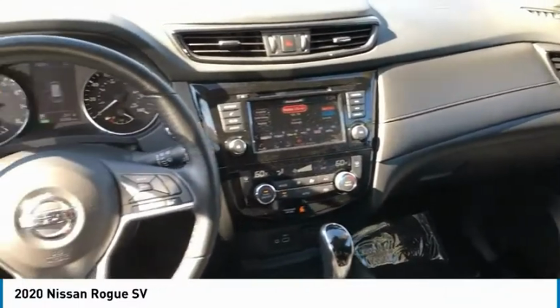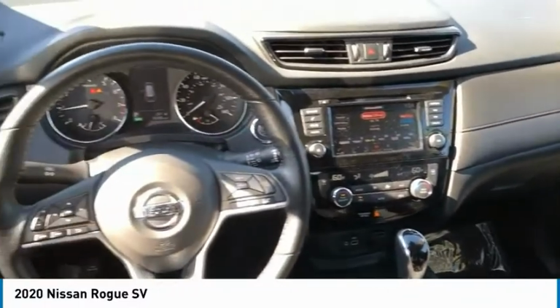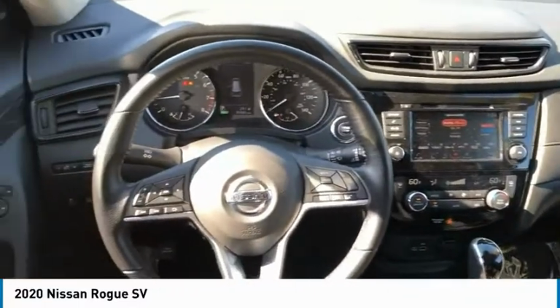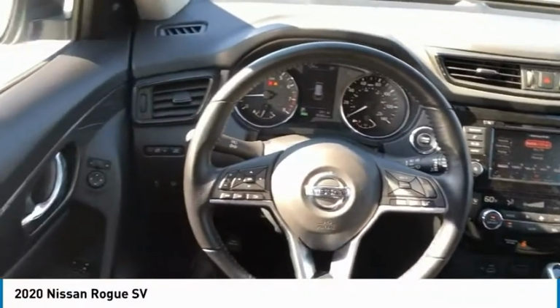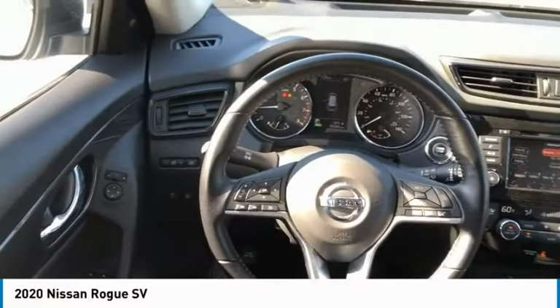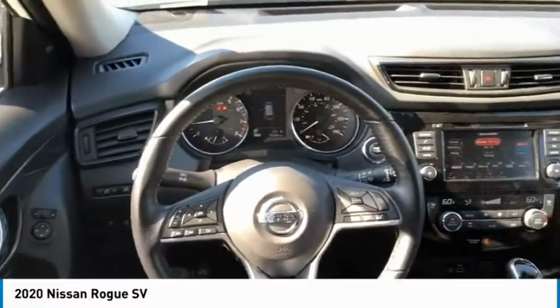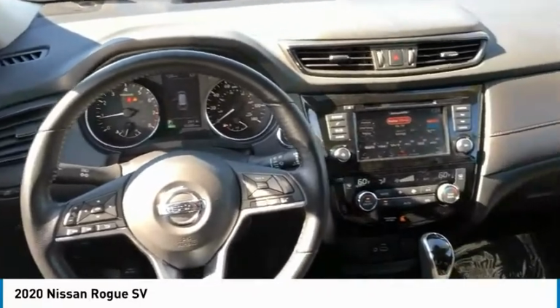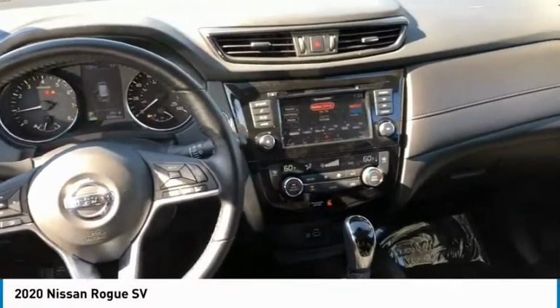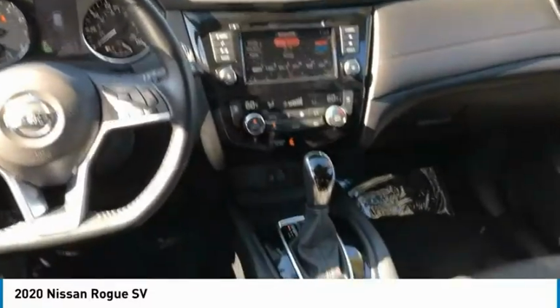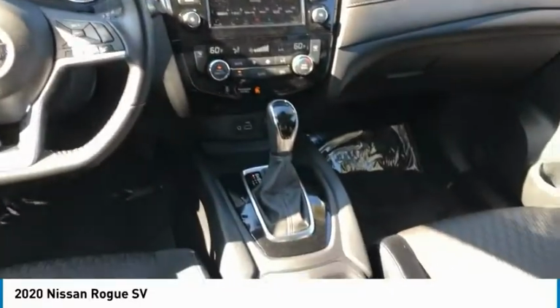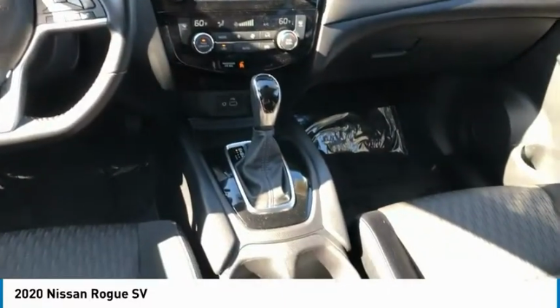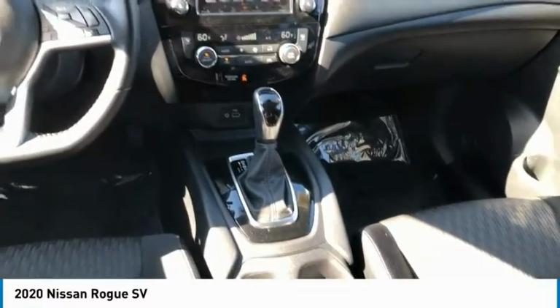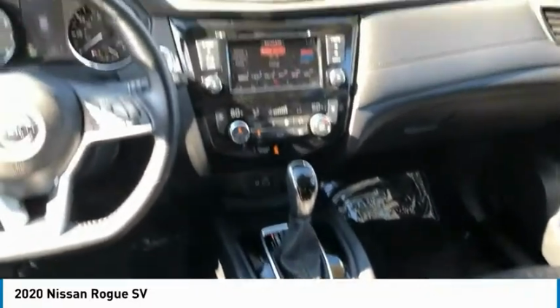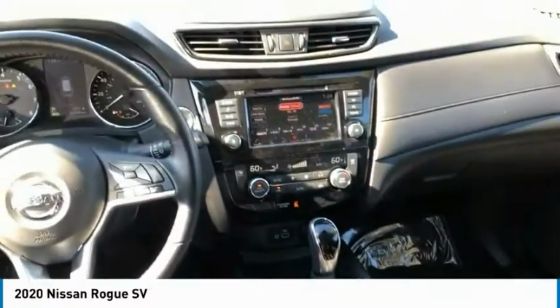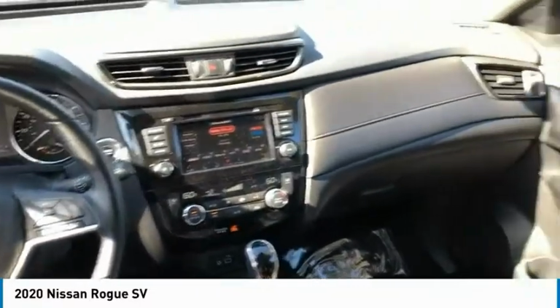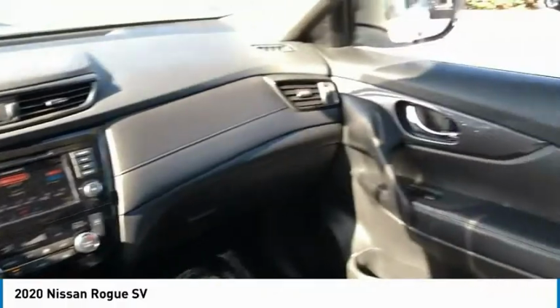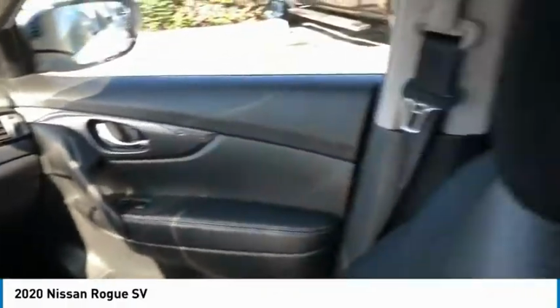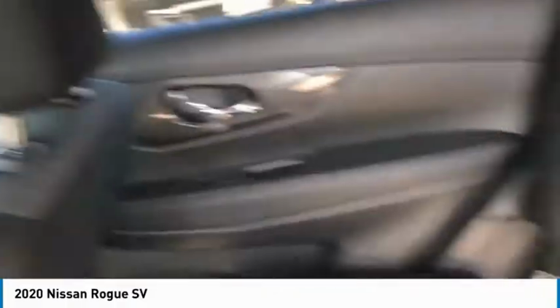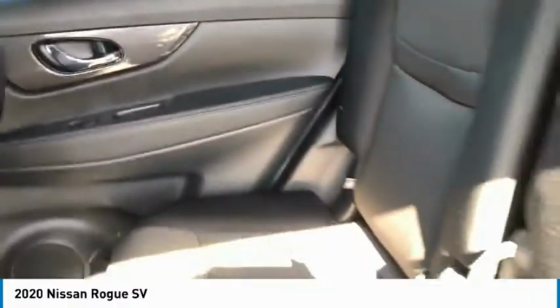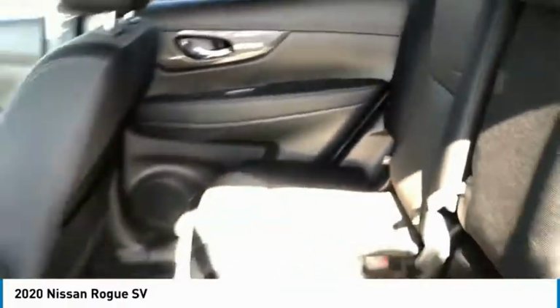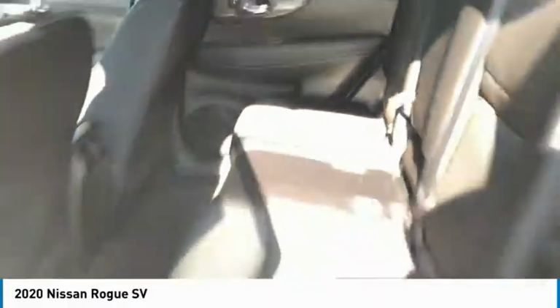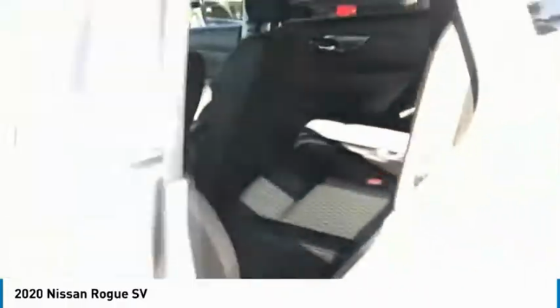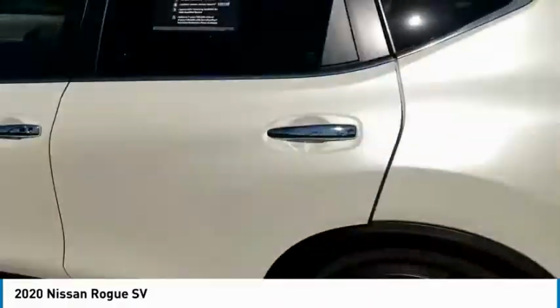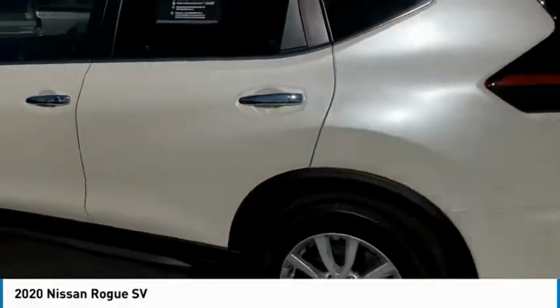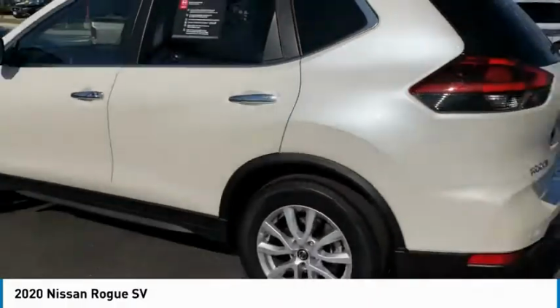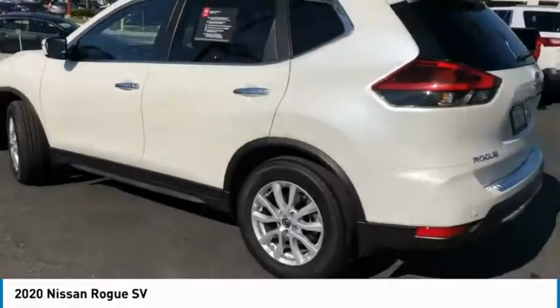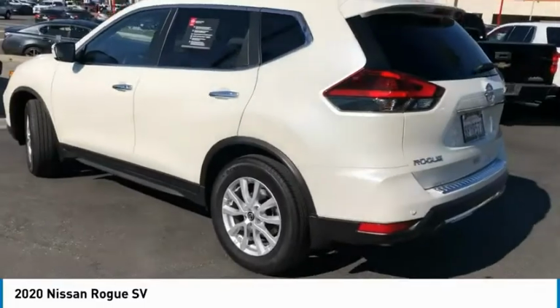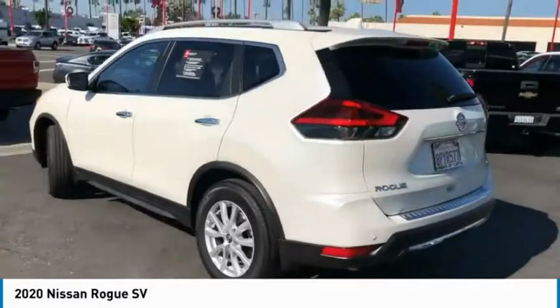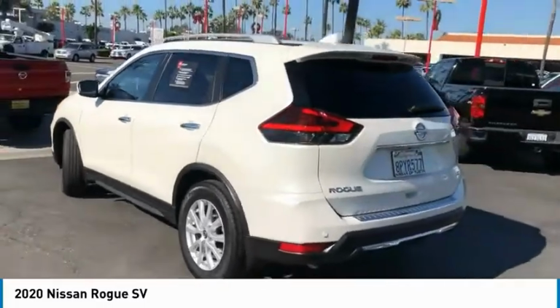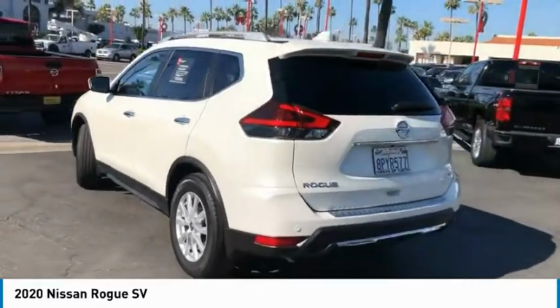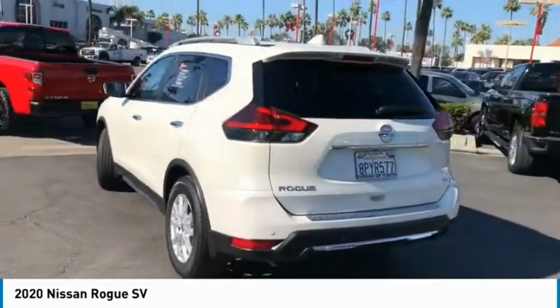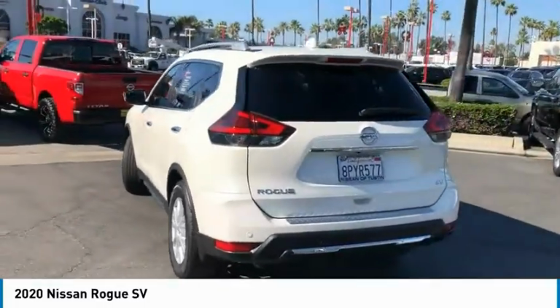Here are some of this vehicle's great options: aluminum wheels, heated side mirrors, traction control, daytime running lights, remote keyless entry, headlights auto off, mirror memory, remote trunk release, FWD, and backup camera.